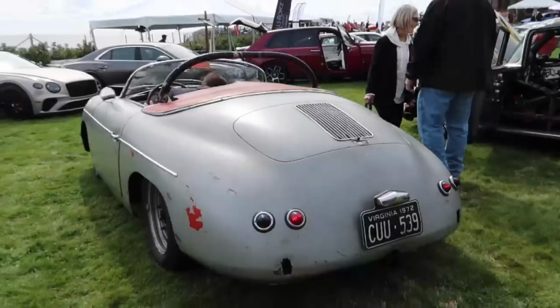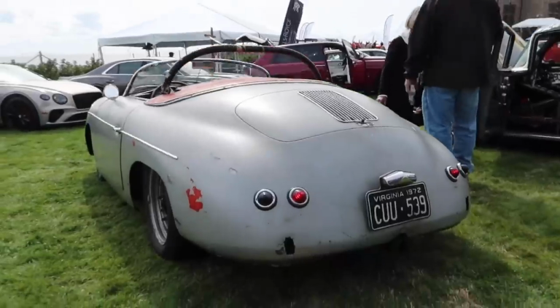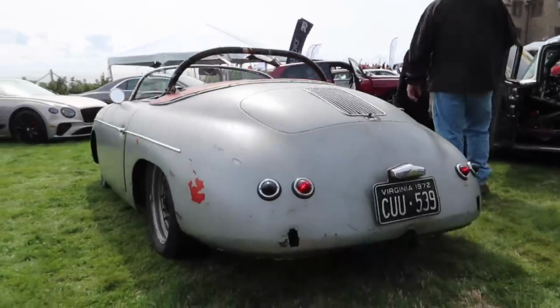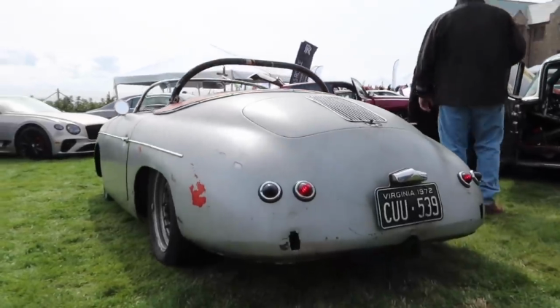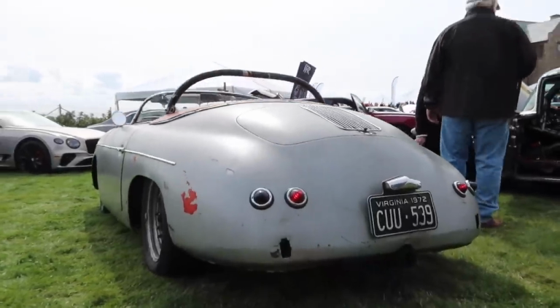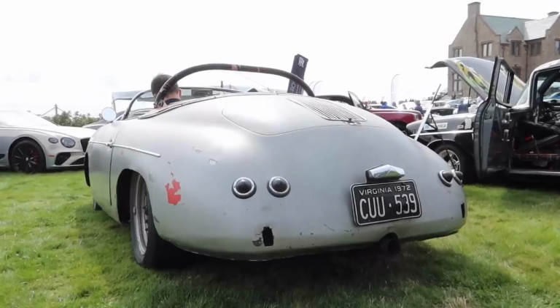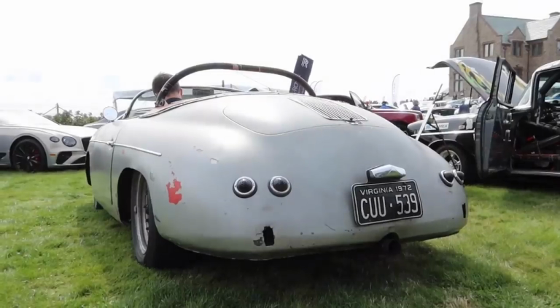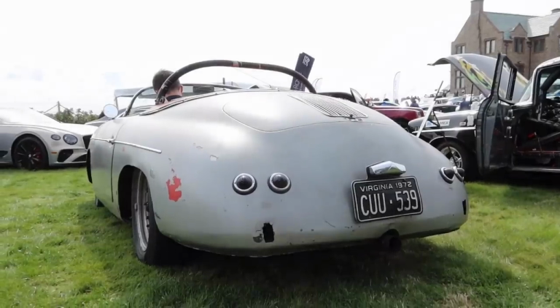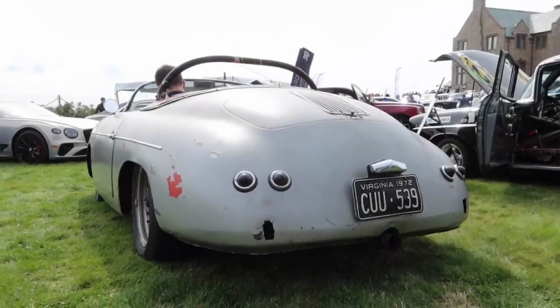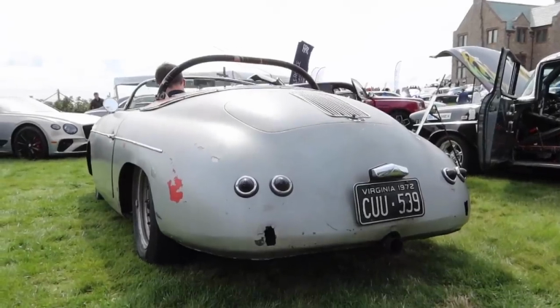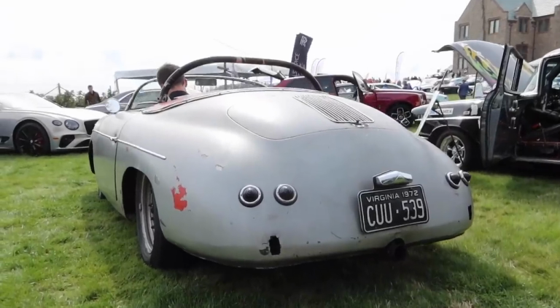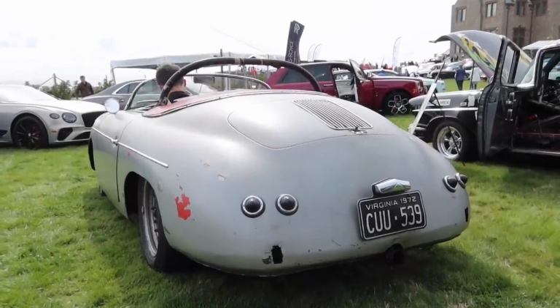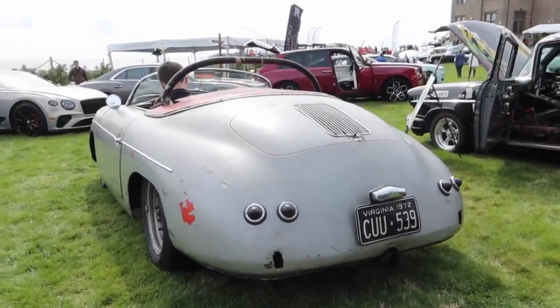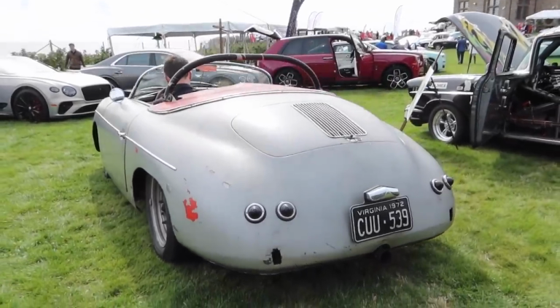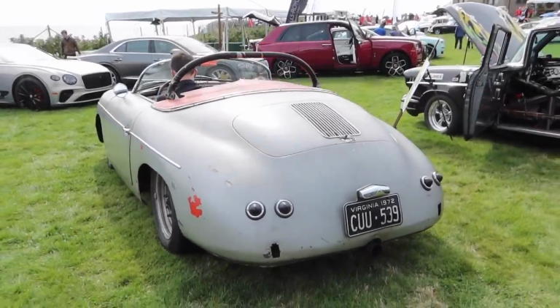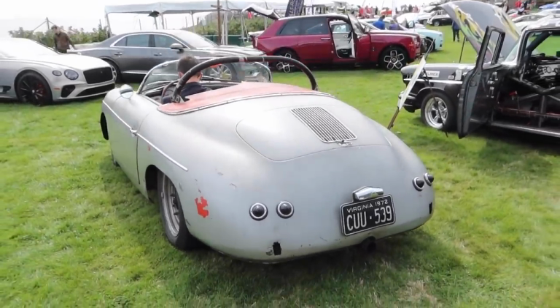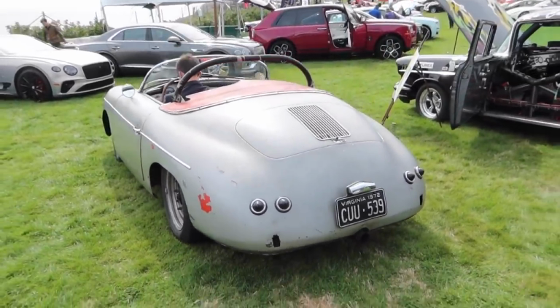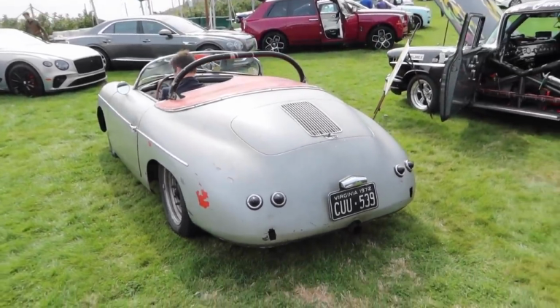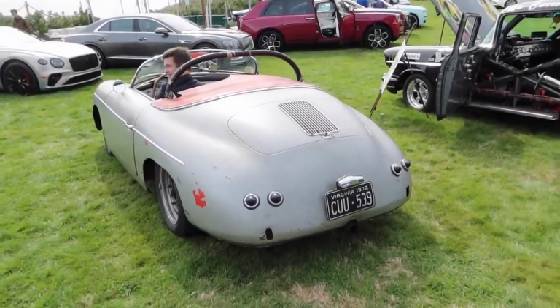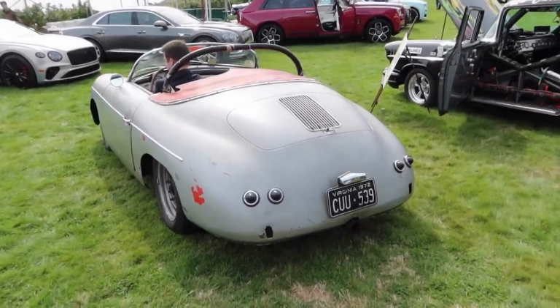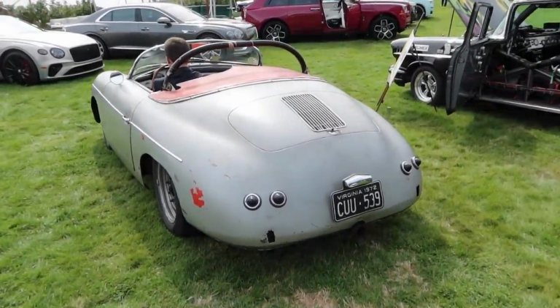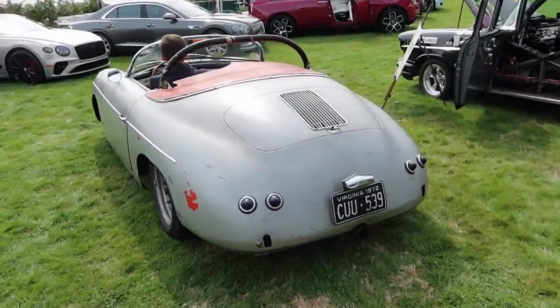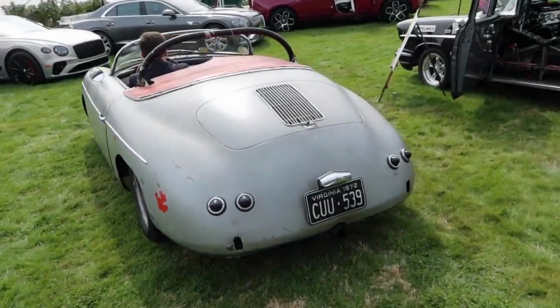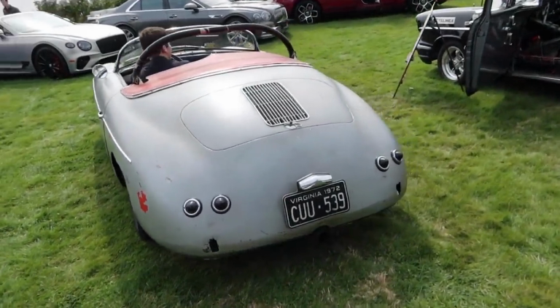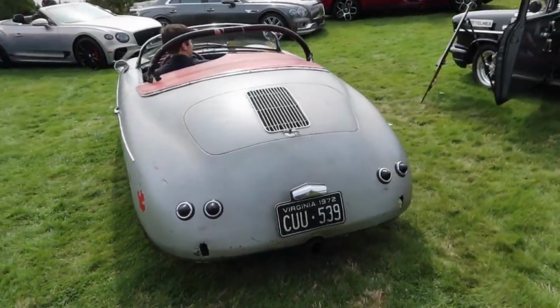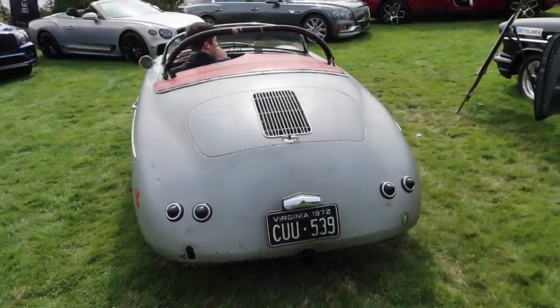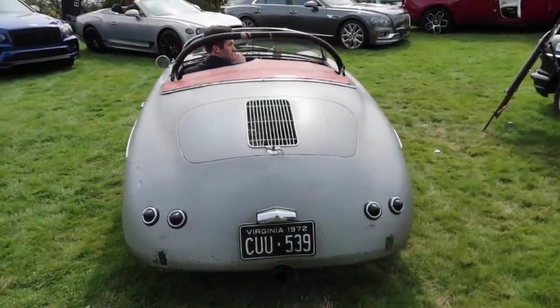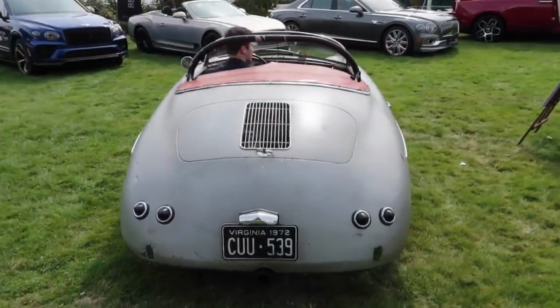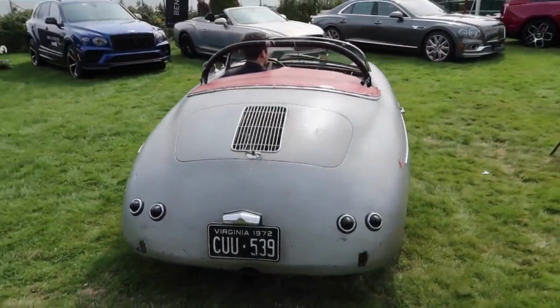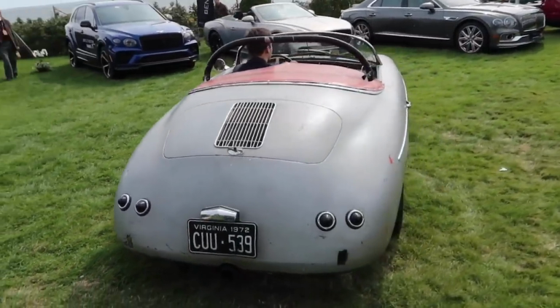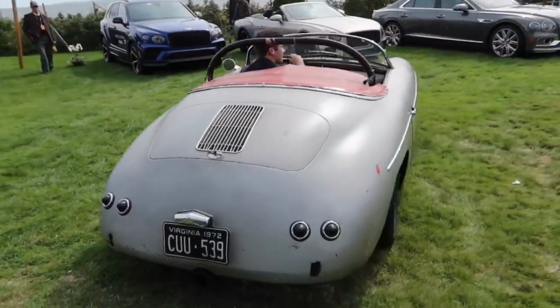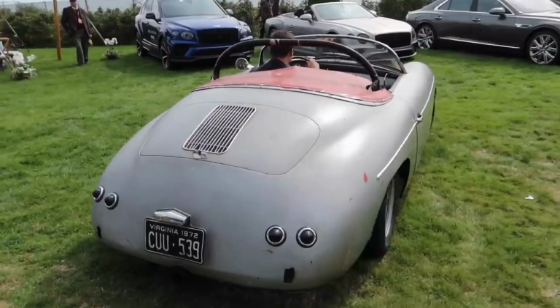Porsche Speedster startup. That actually sounds epic. Fully unrestored — this thing looks awesome.